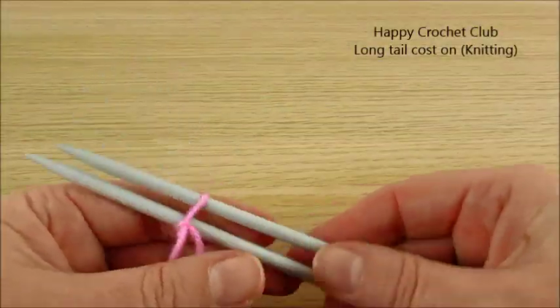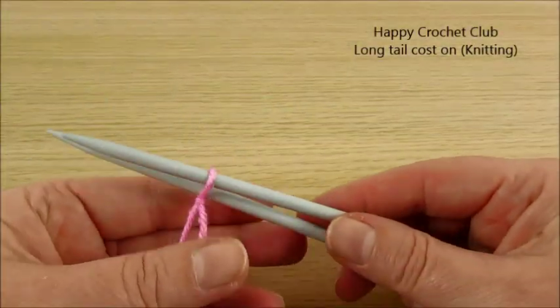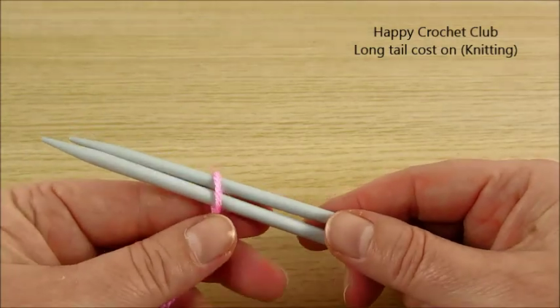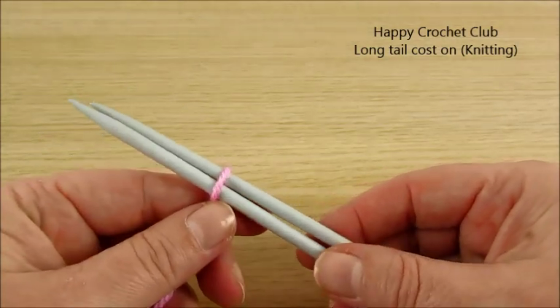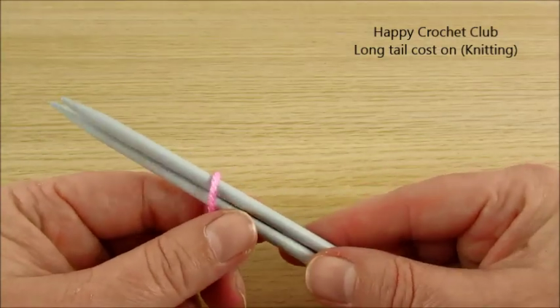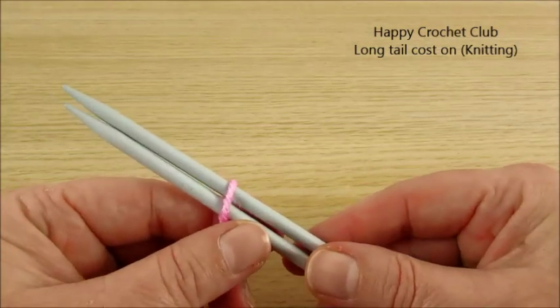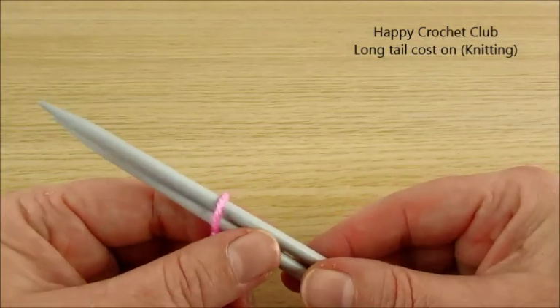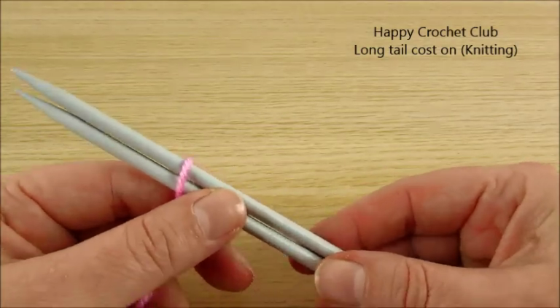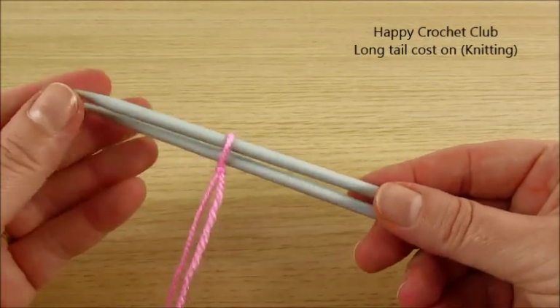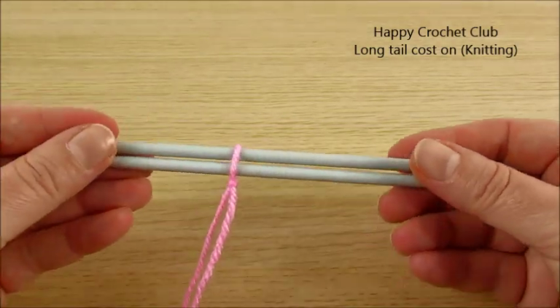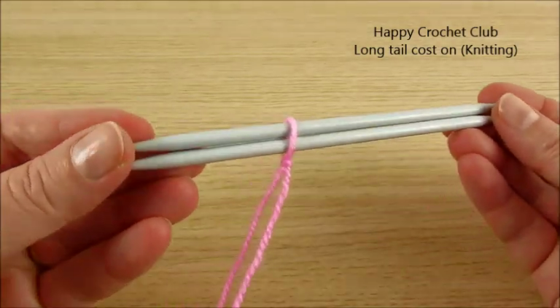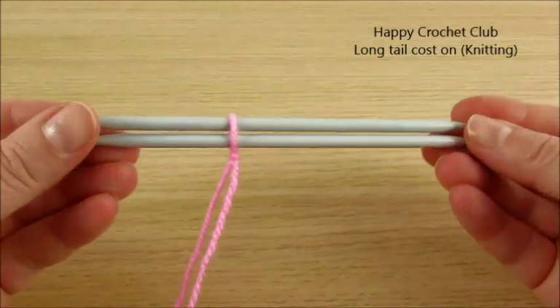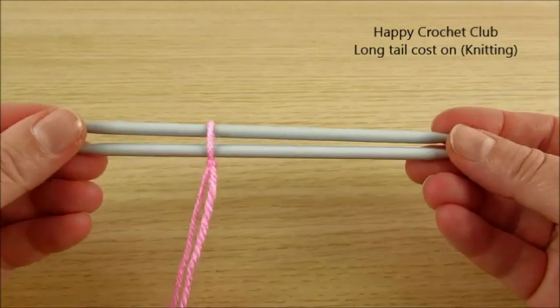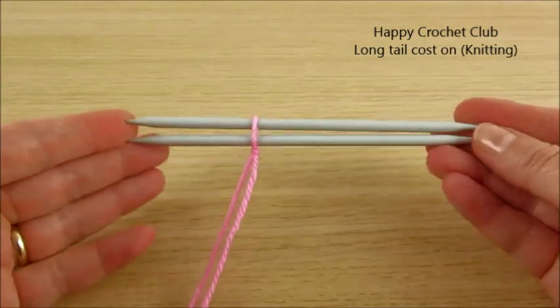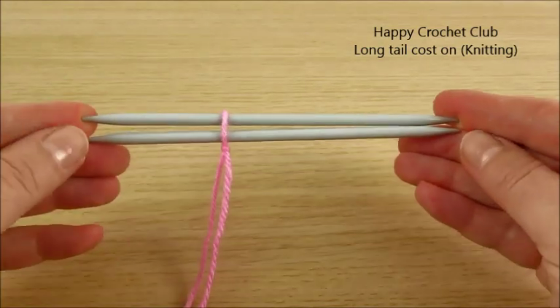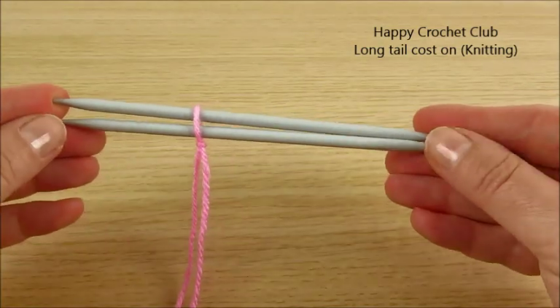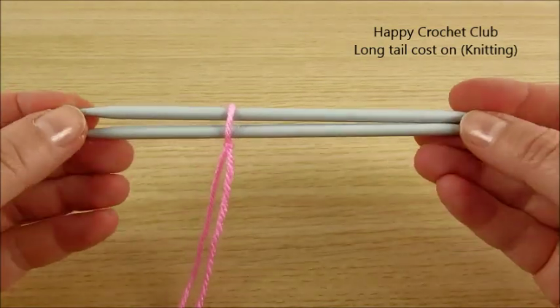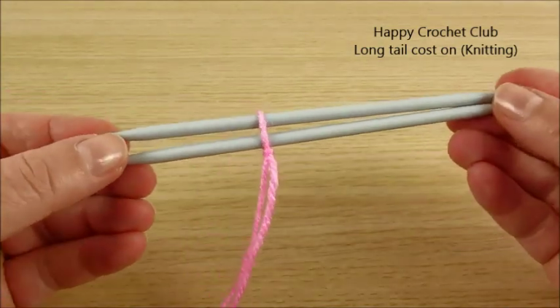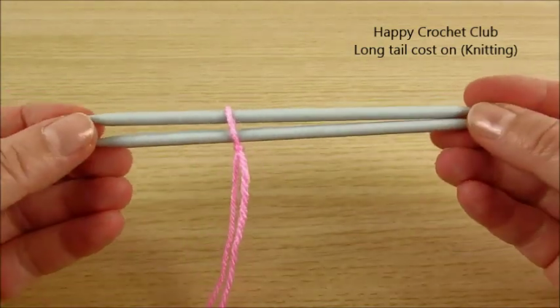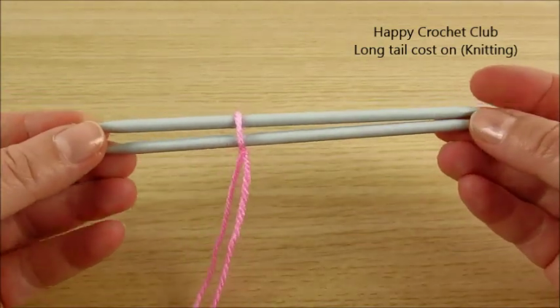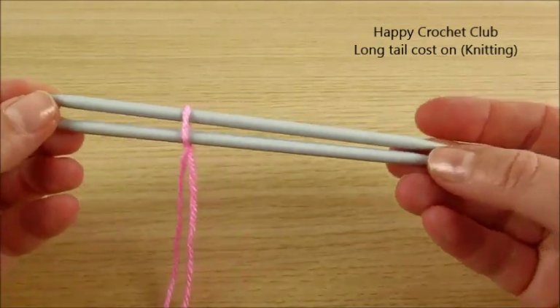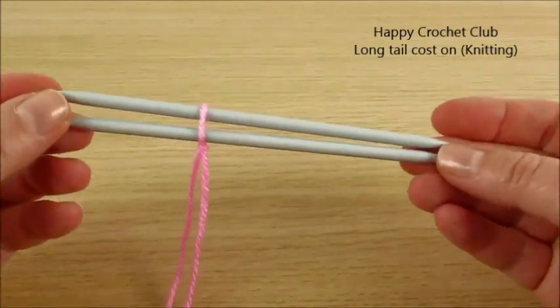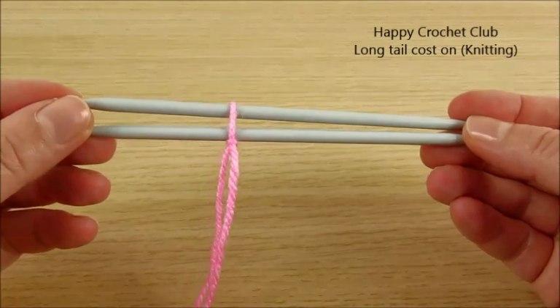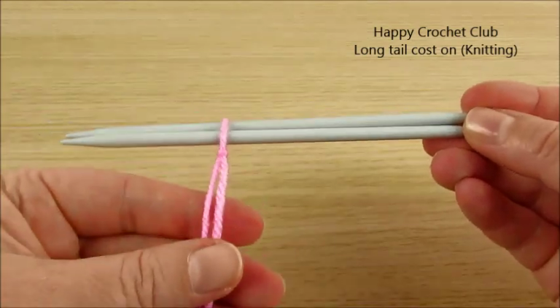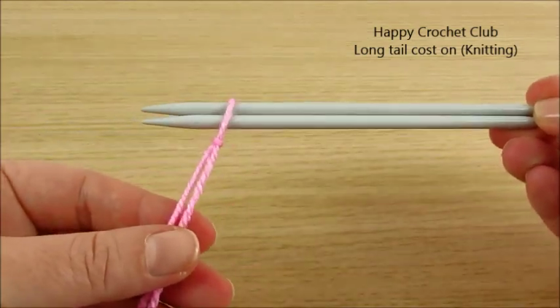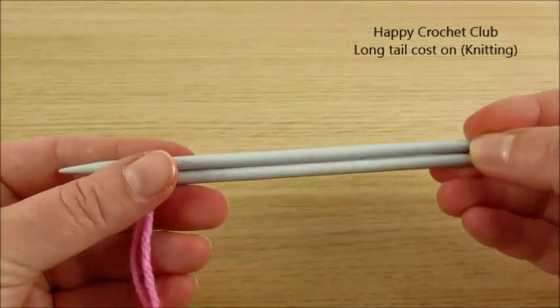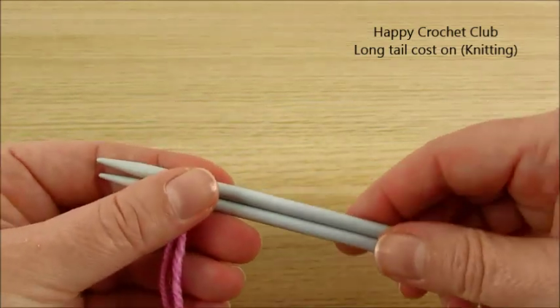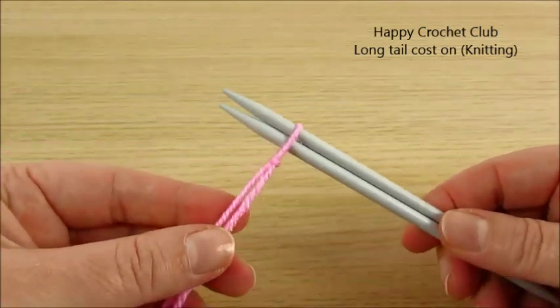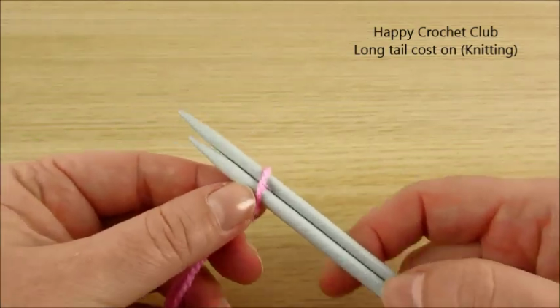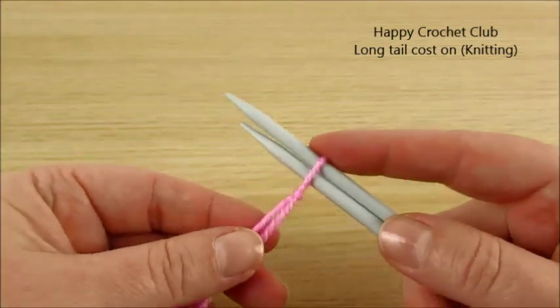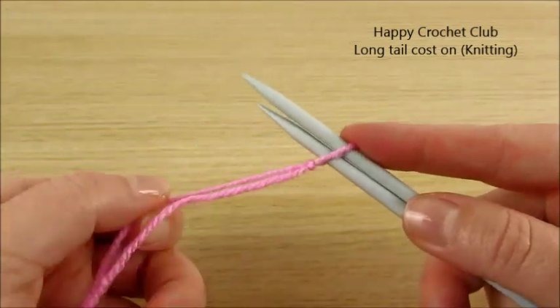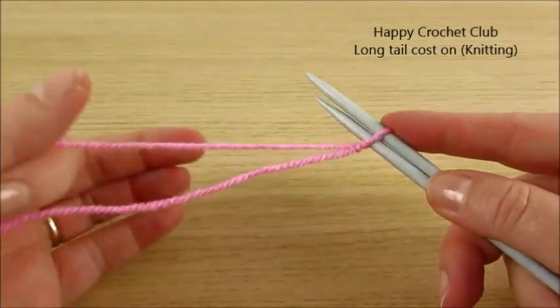Welcome to my channel Happy Crochet Club! Today we do not crochet but we will learn how to knit, and we will start with cast on stitches.